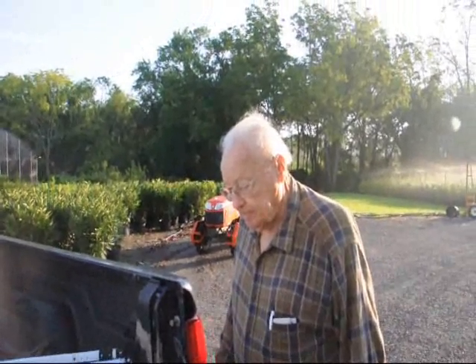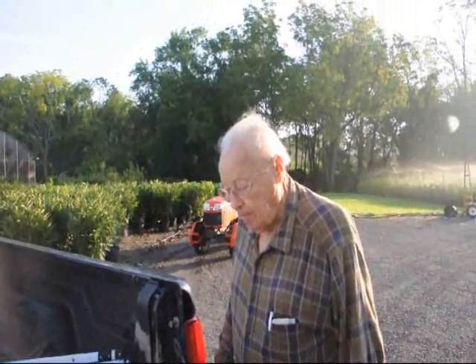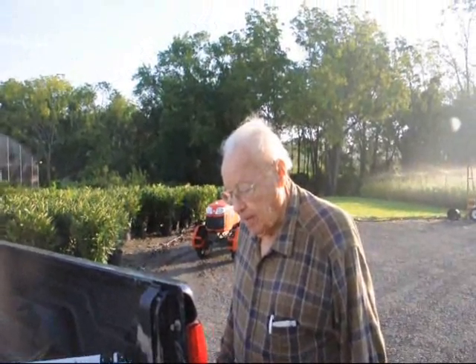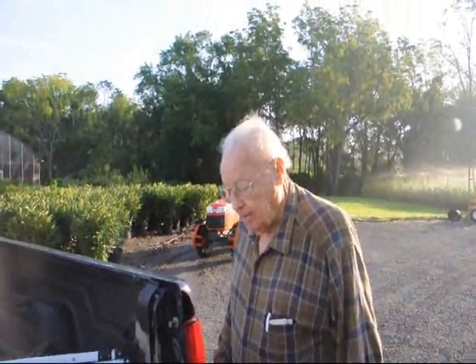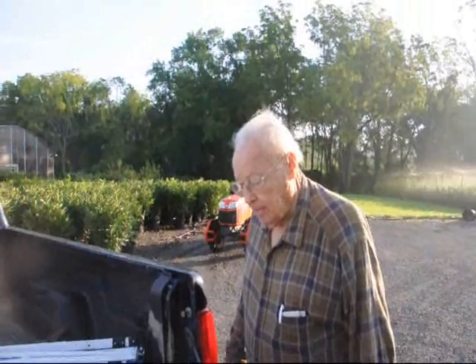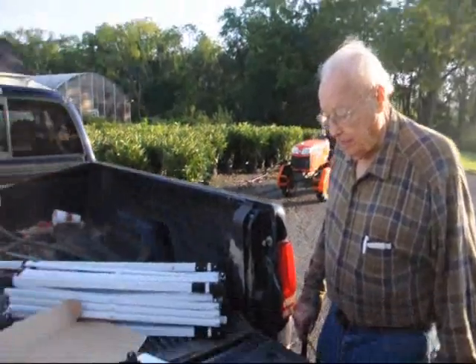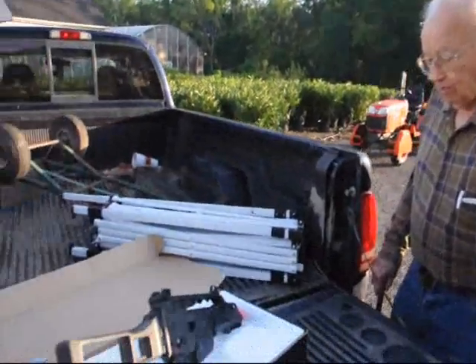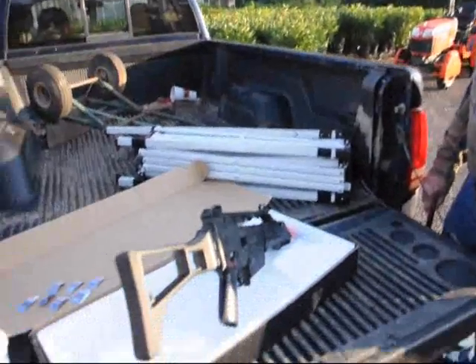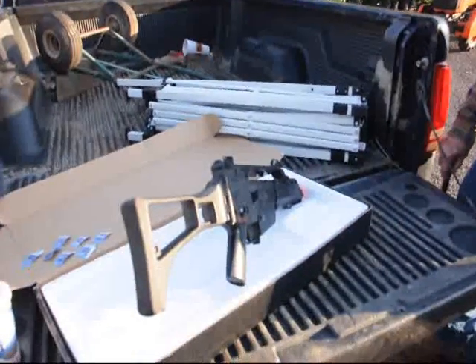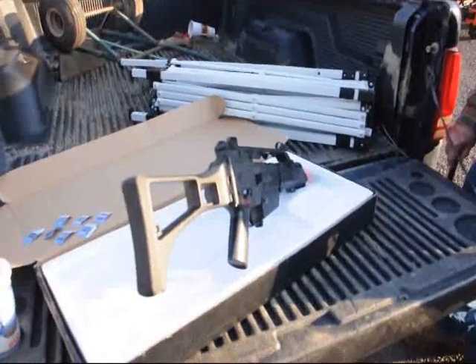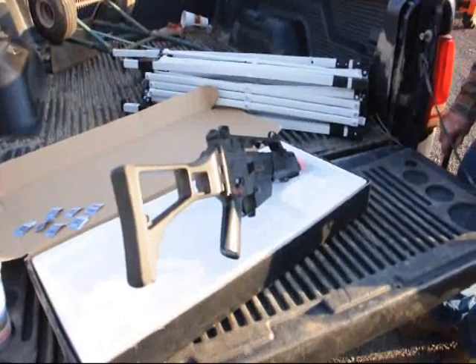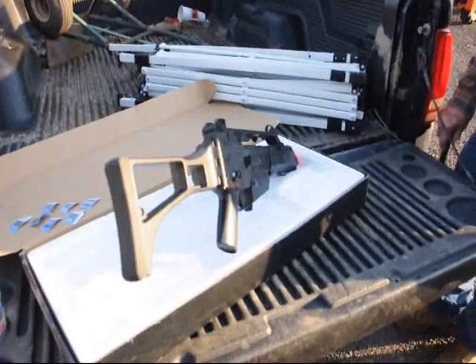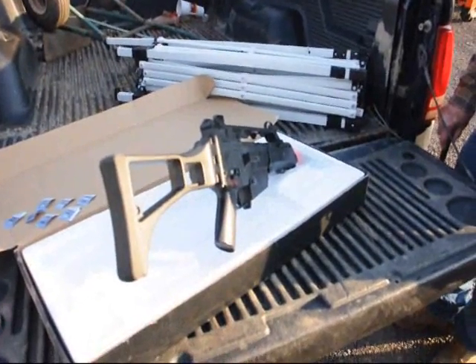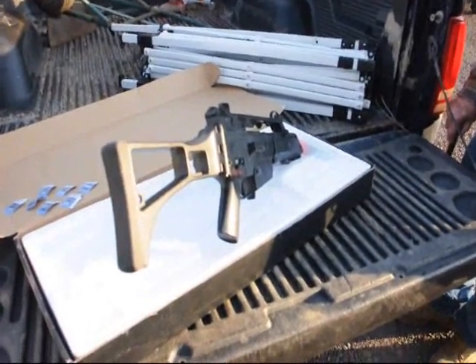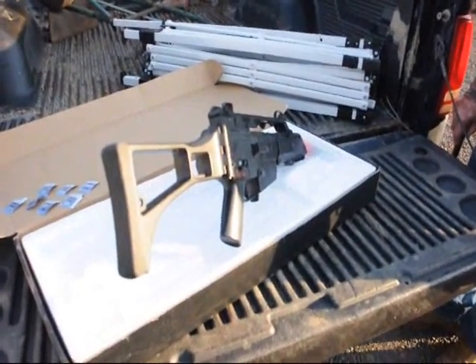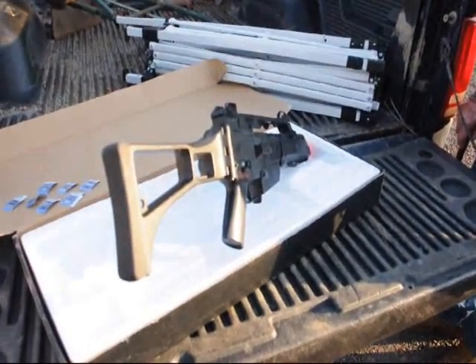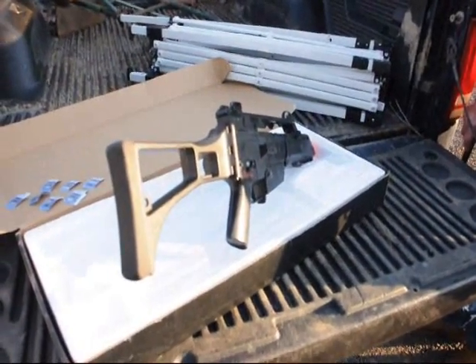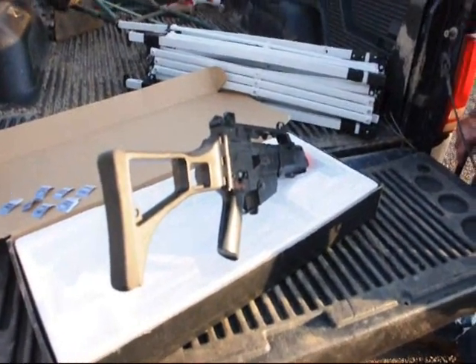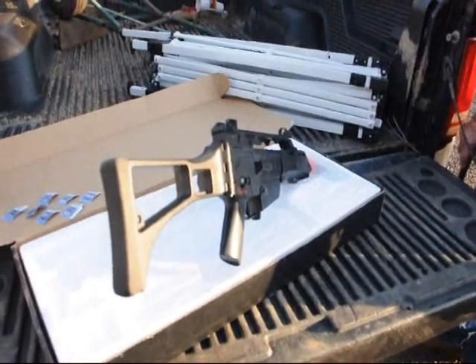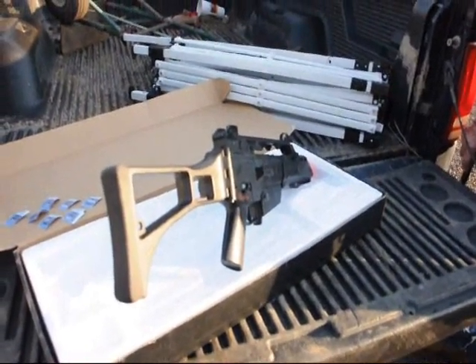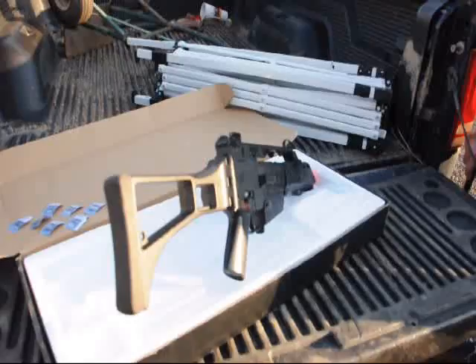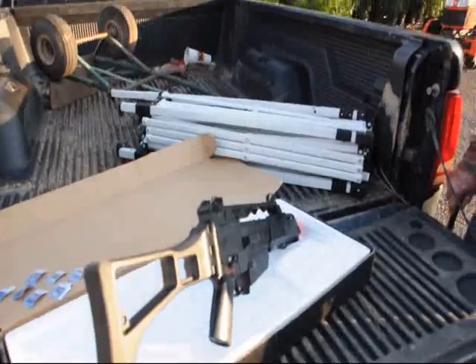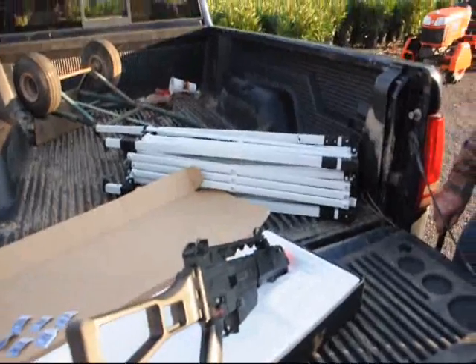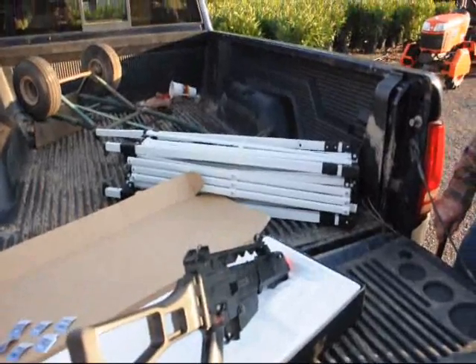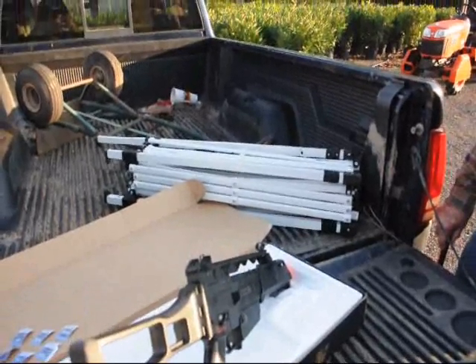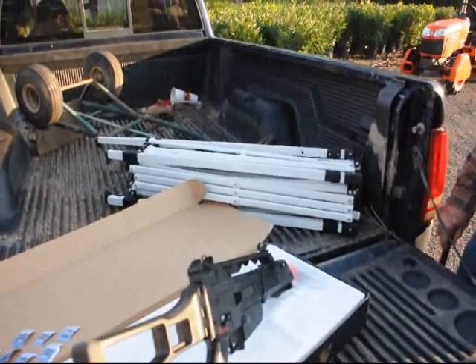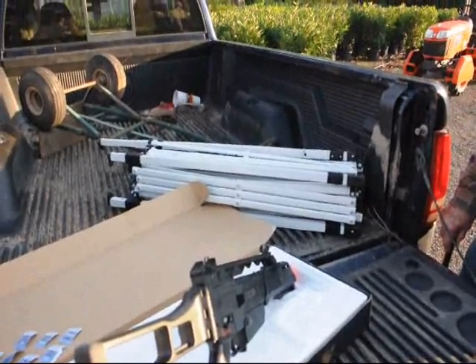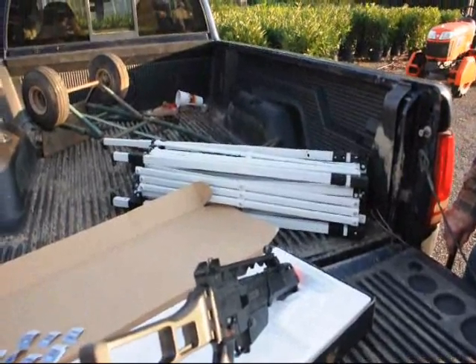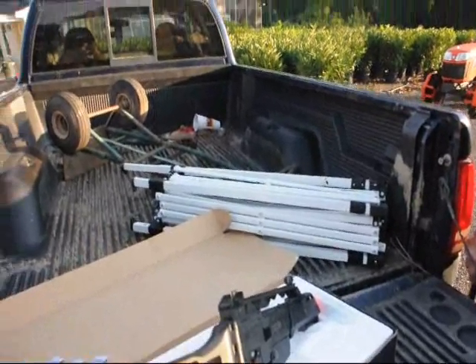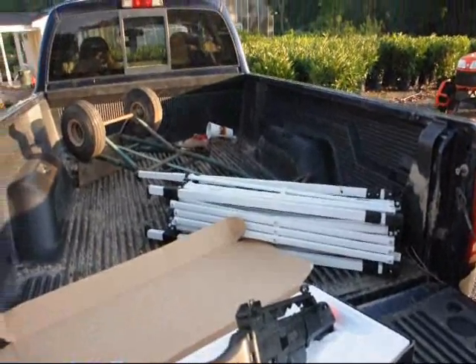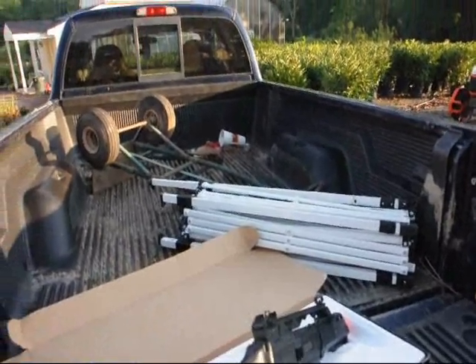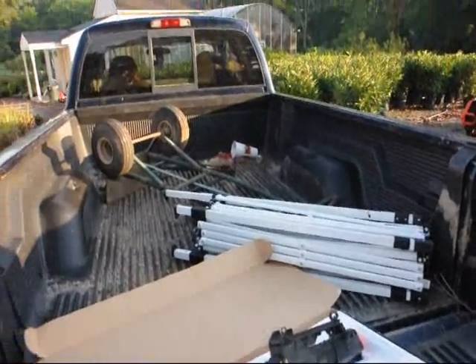What did you find in the trash today, Pop? A salt rifle in beautiful condition. And a trampoline and a cart.